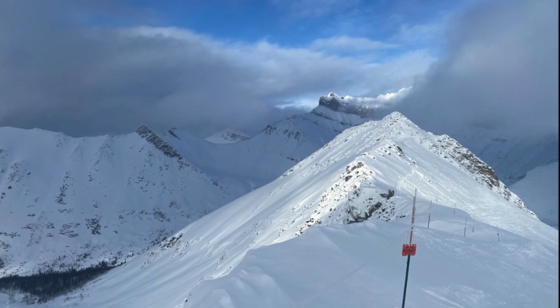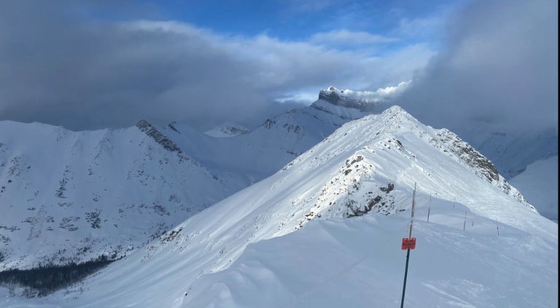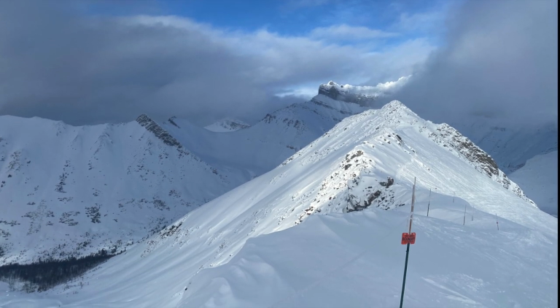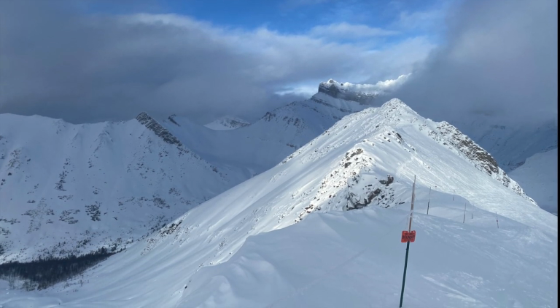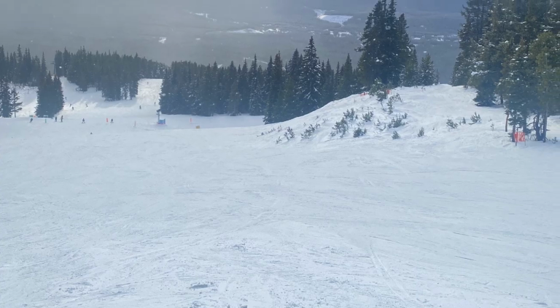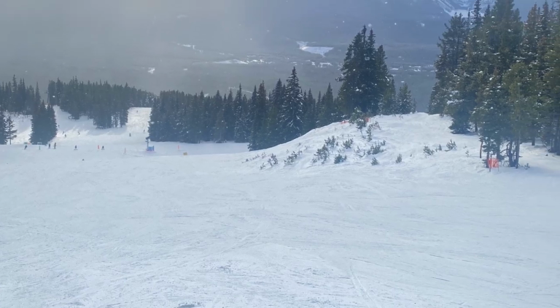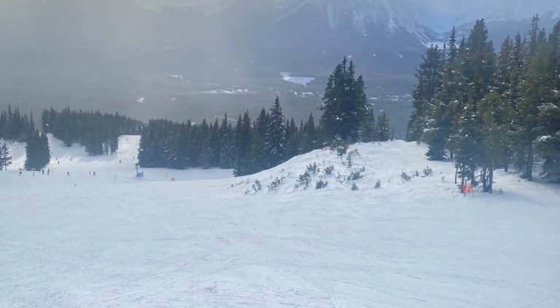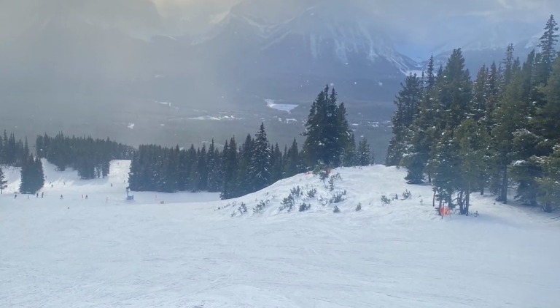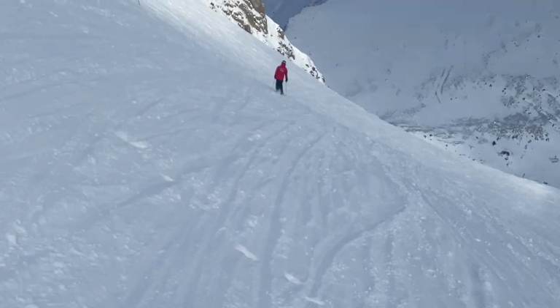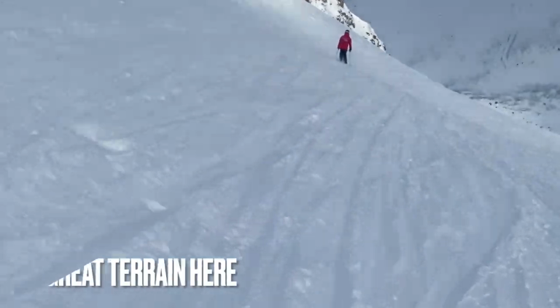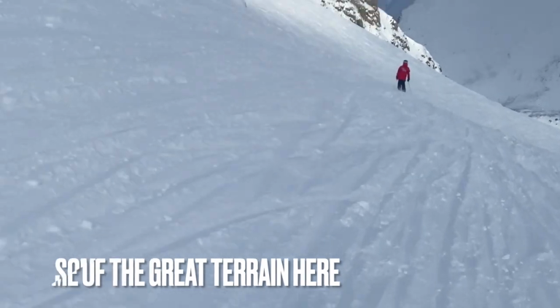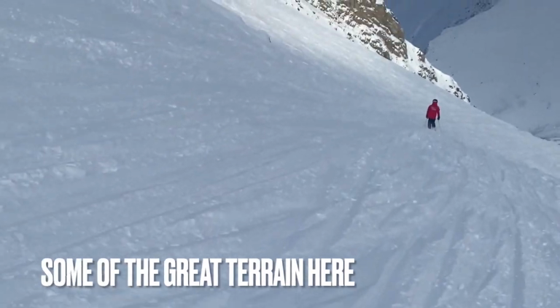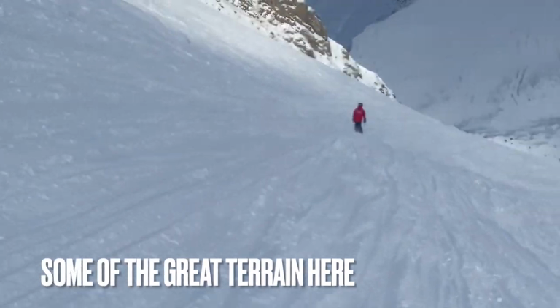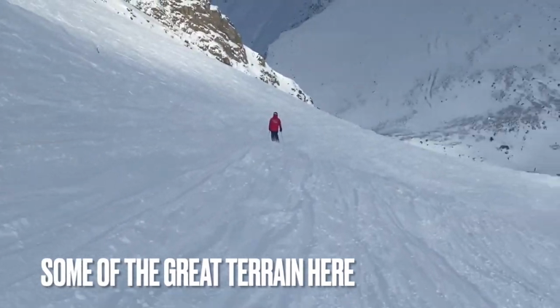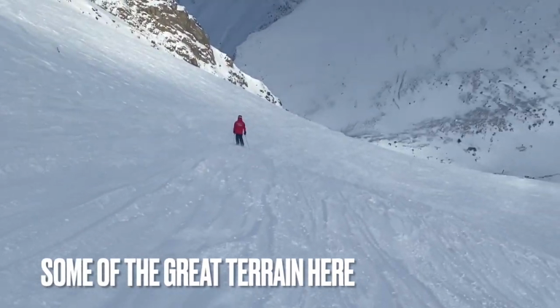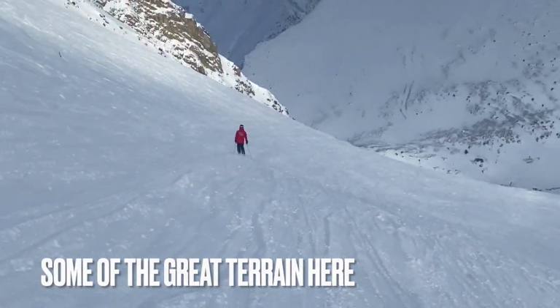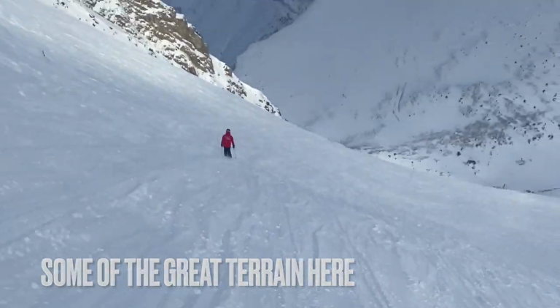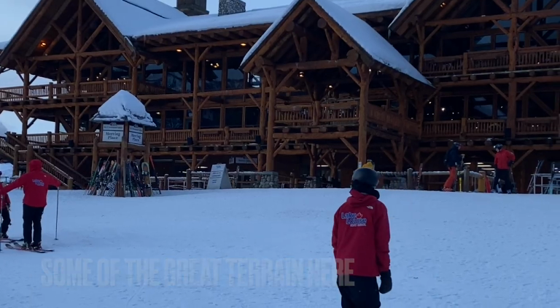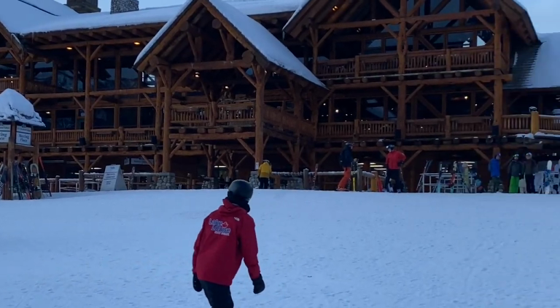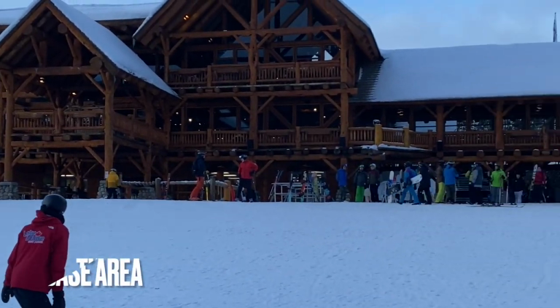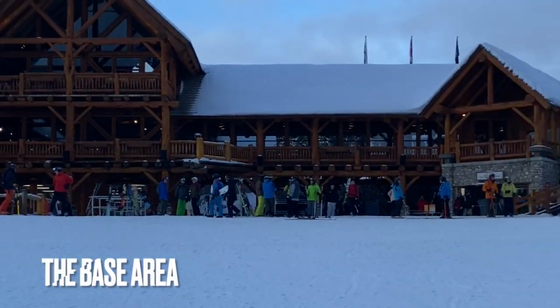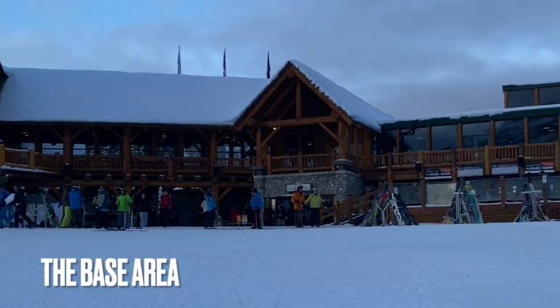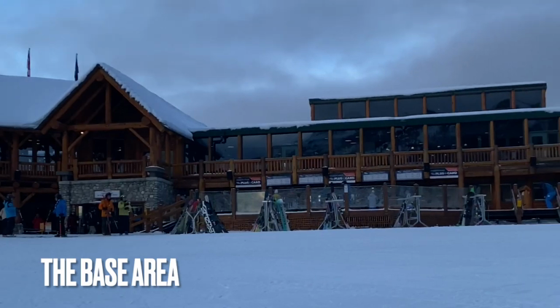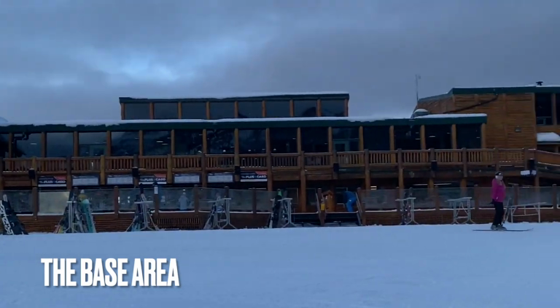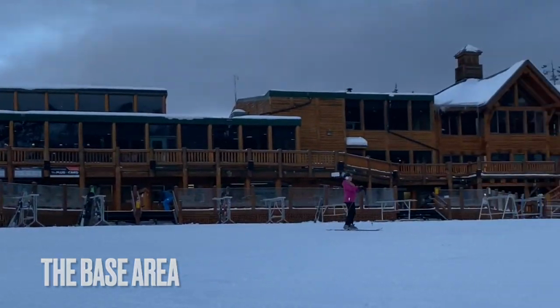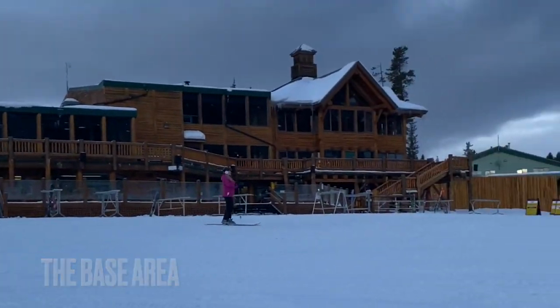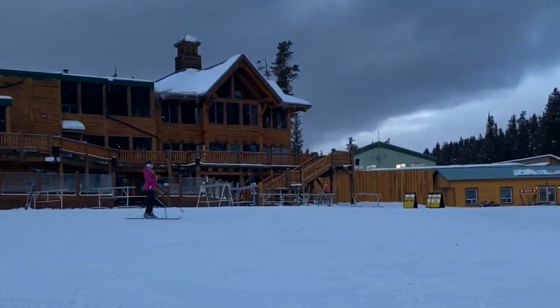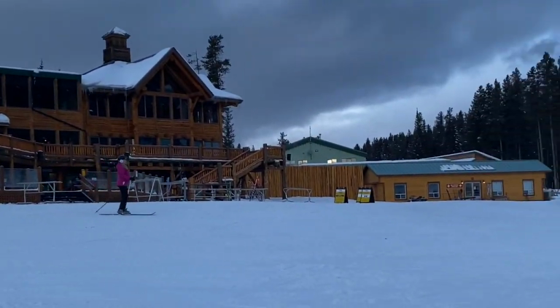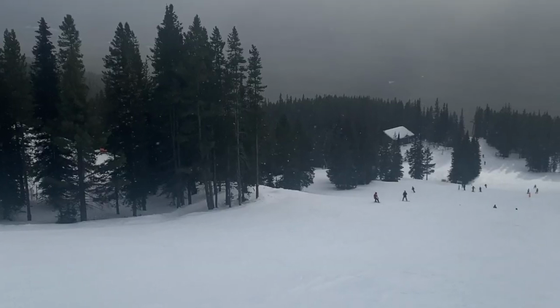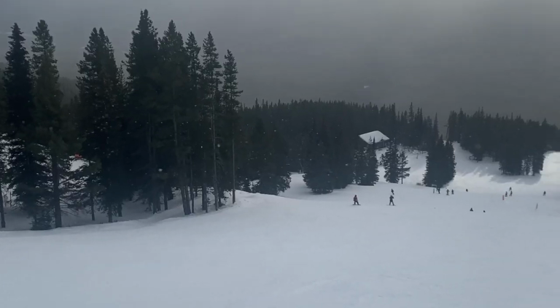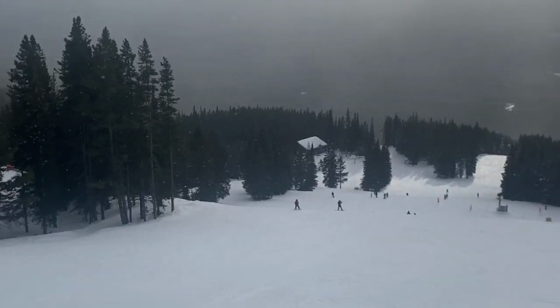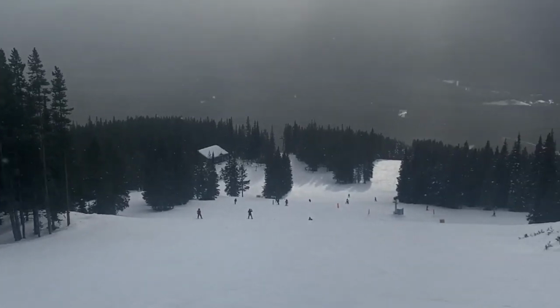Trying to get into a shady spot because it's quite windy and it's quite cloudy today, so I don't think we're going to get any sunshine views at all. Well worthwhile getting out here though — massive base area if you just want to park your car up or get the free bus out of Banff.